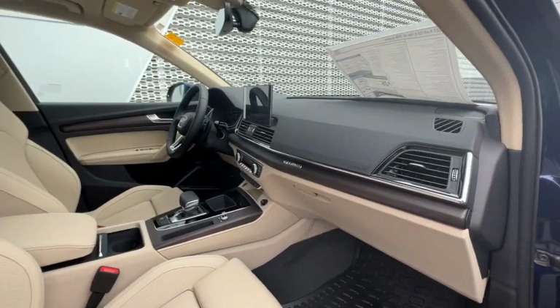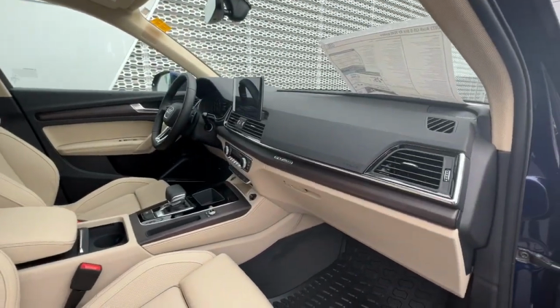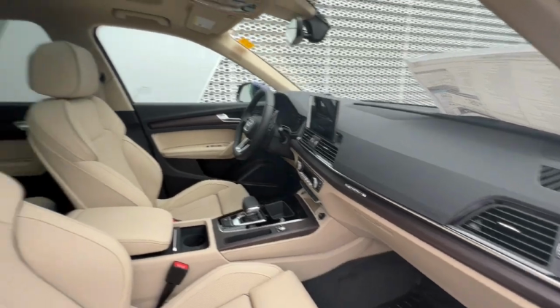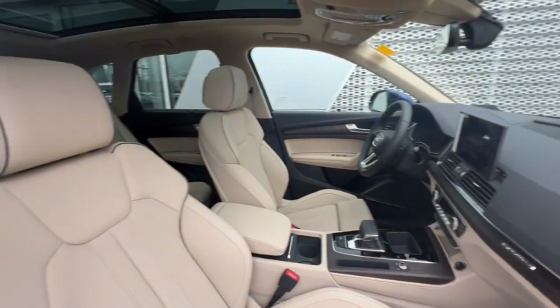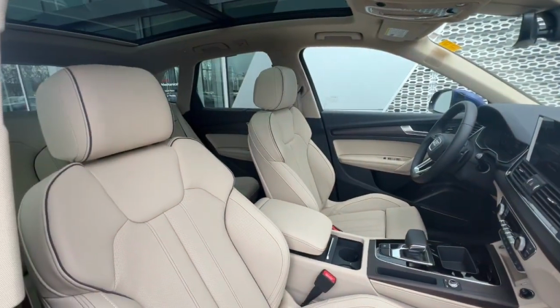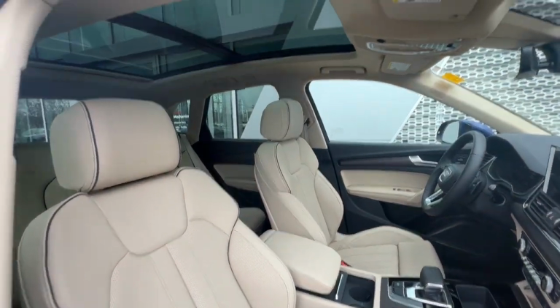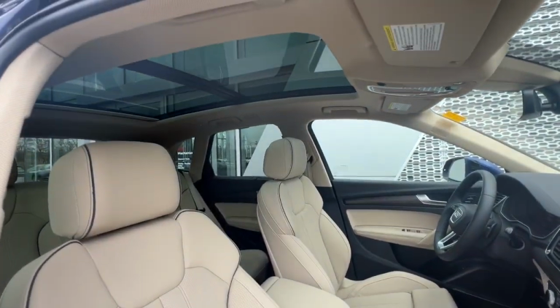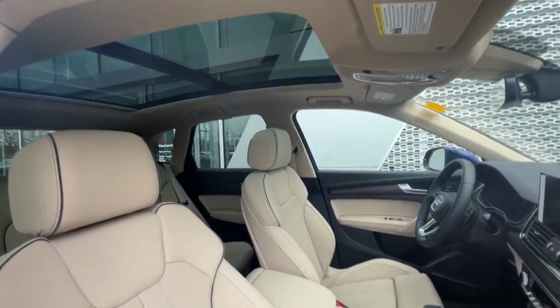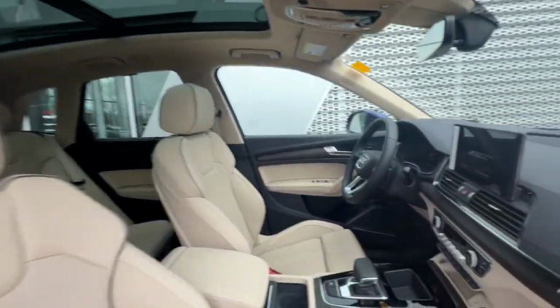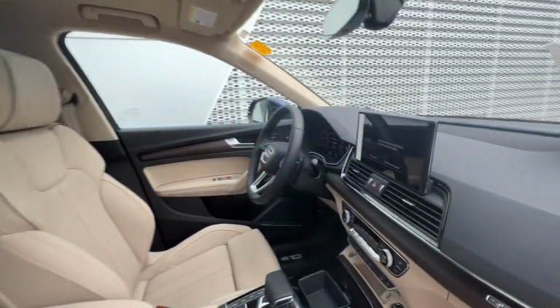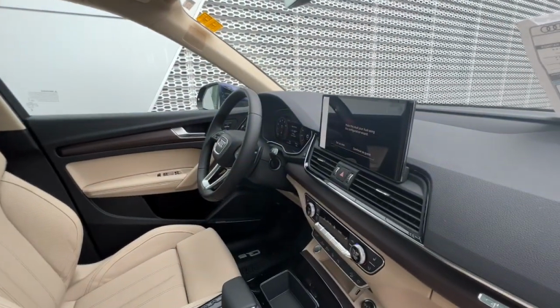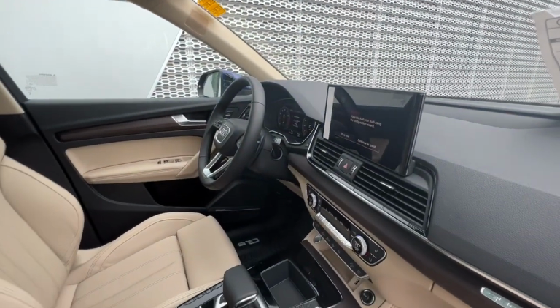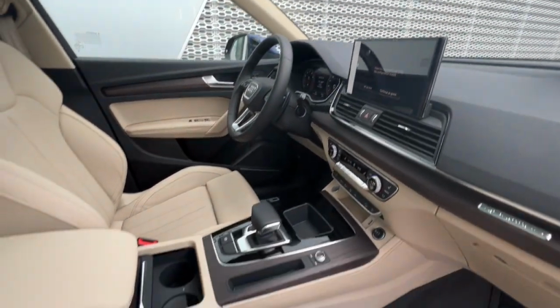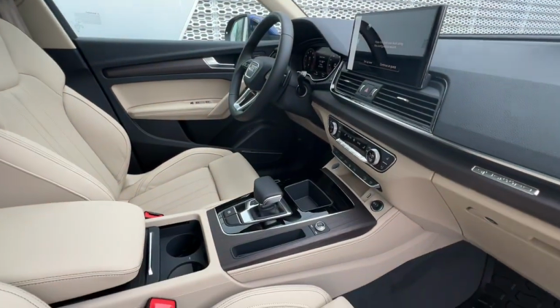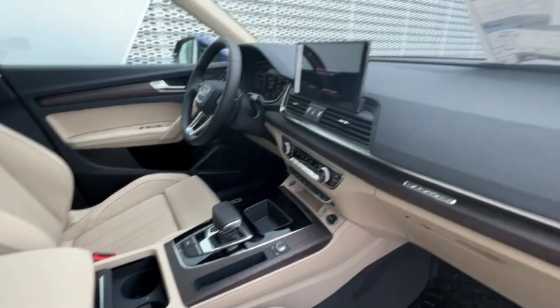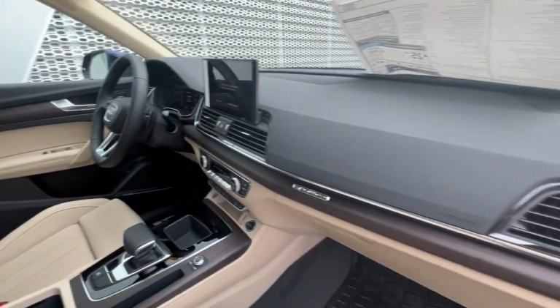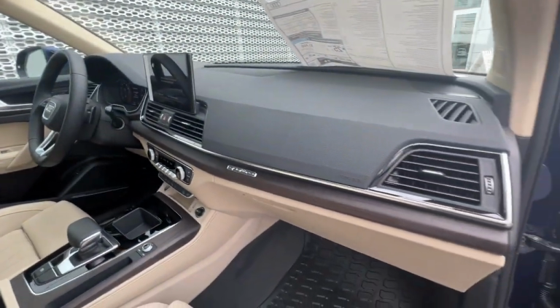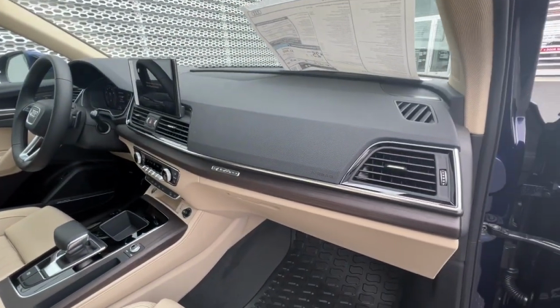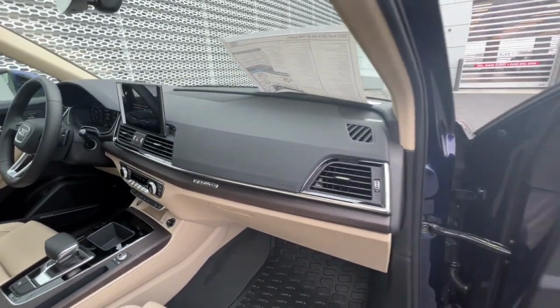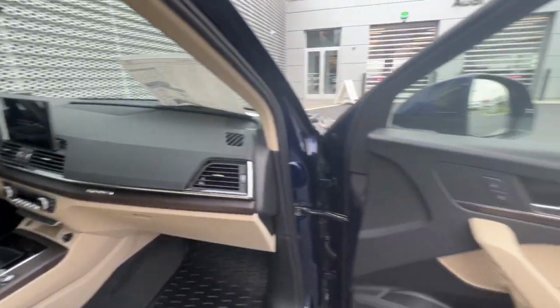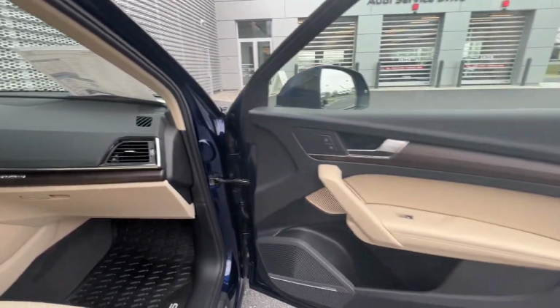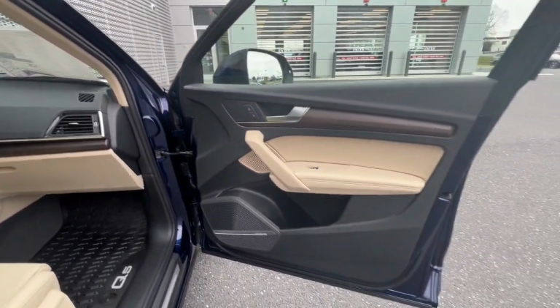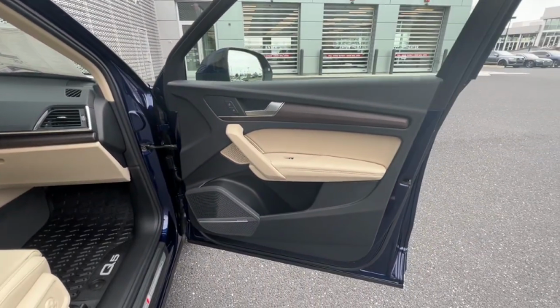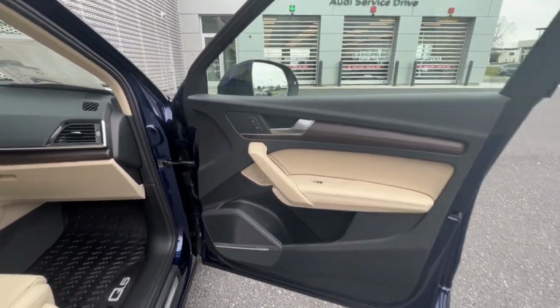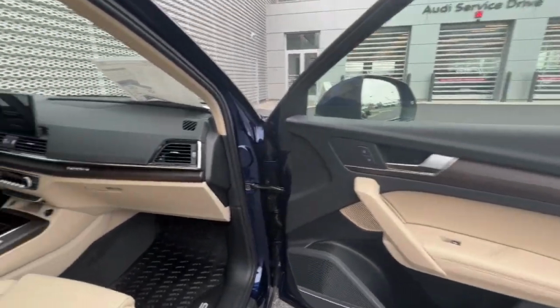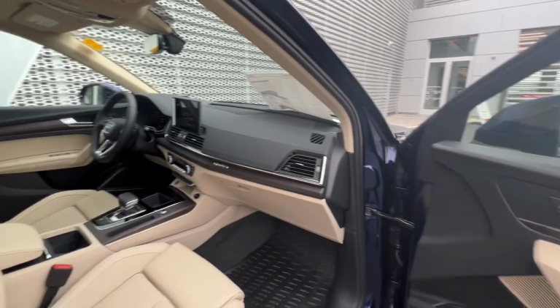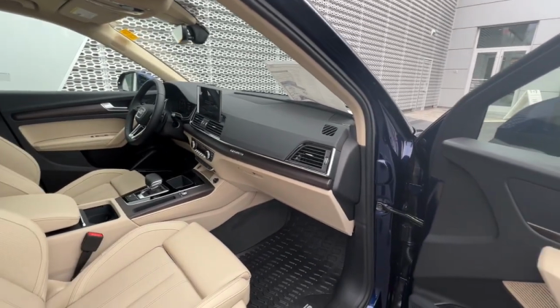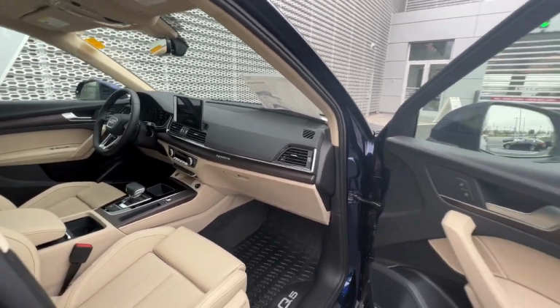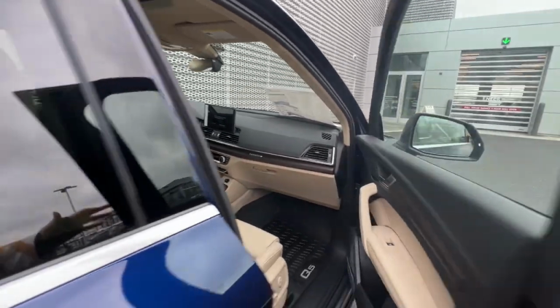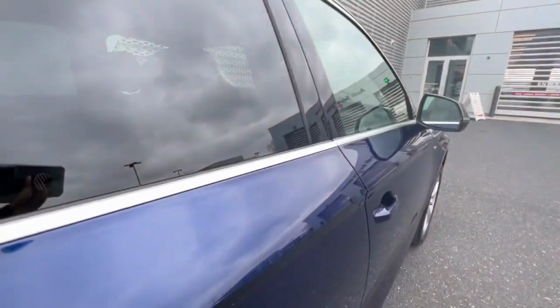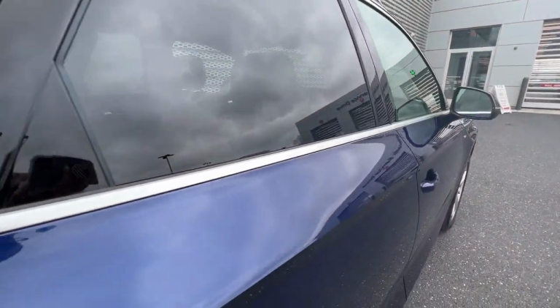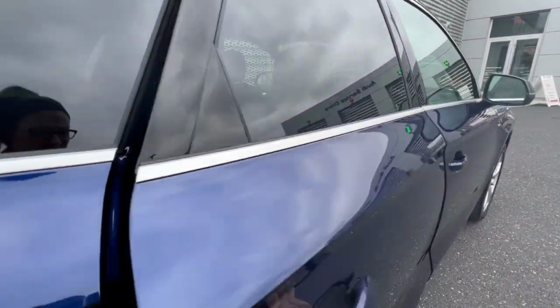Keyless entry, power passenger seat, heated mirrors, woodgrain interior trim, power liftgate, fog lamps, electronic stability control, dual zone AC, rear AC, power driver's seat.